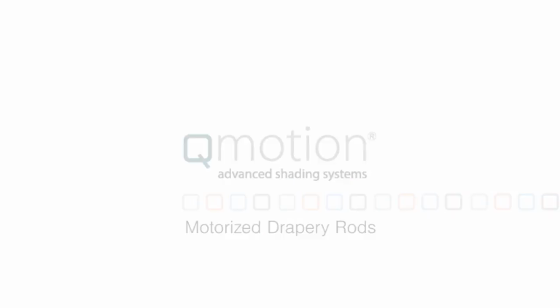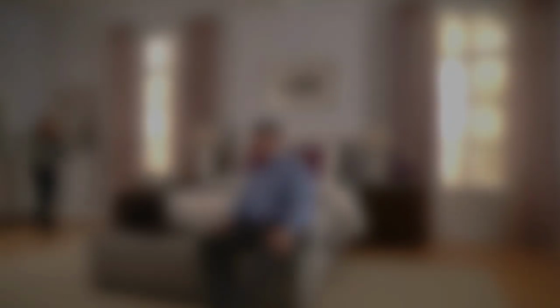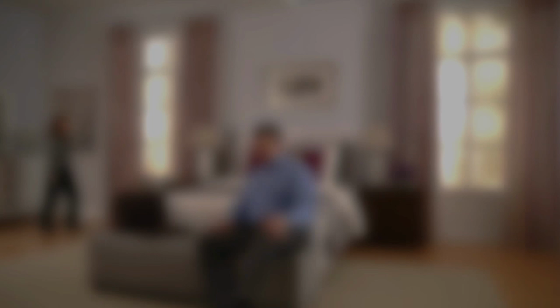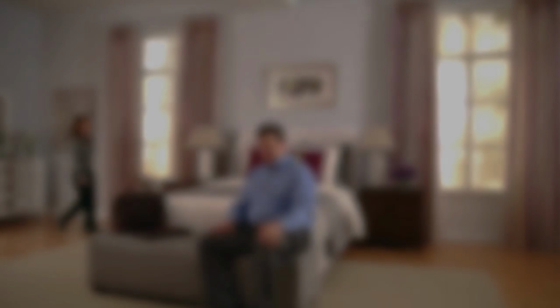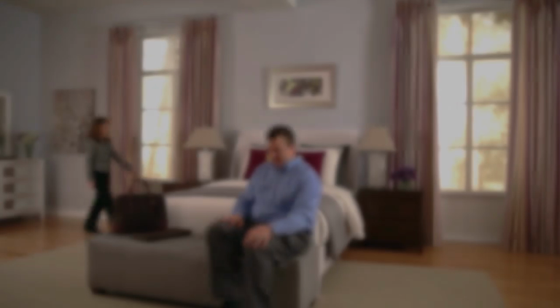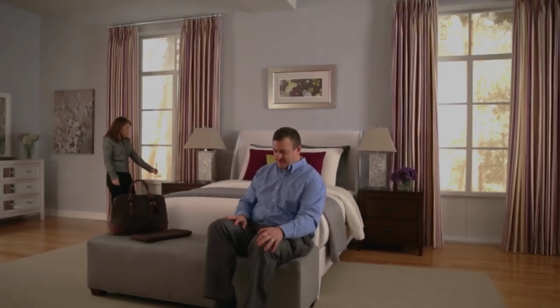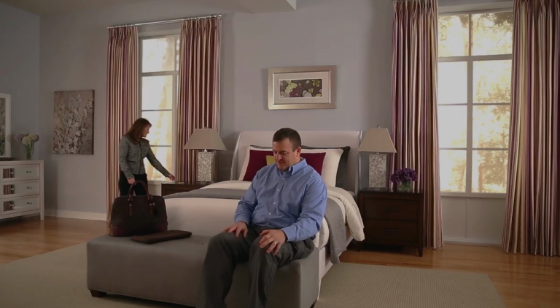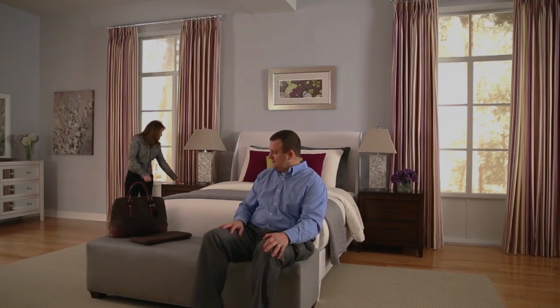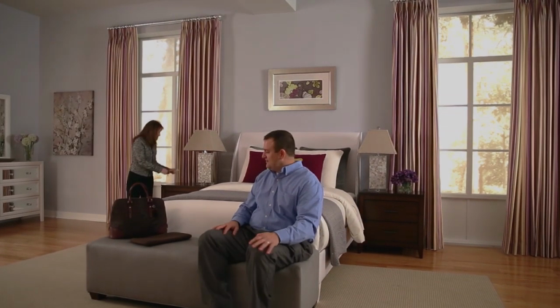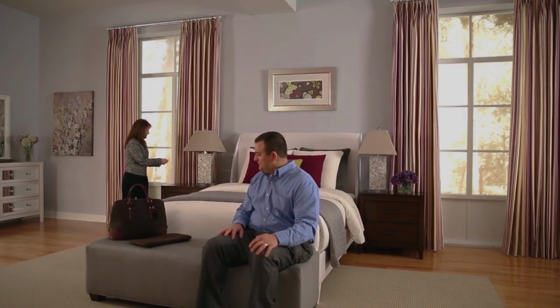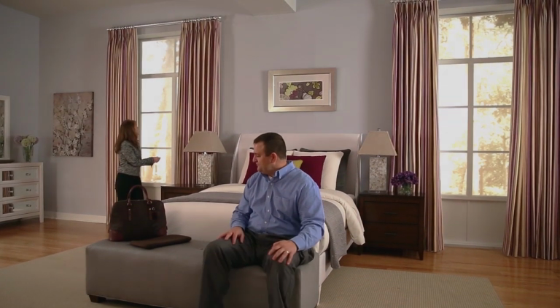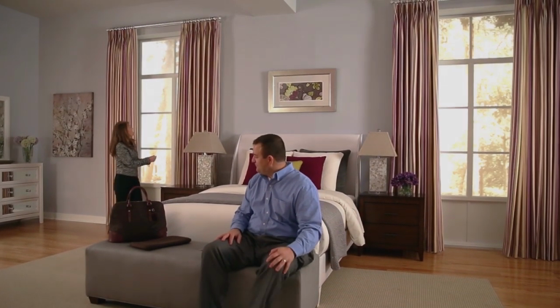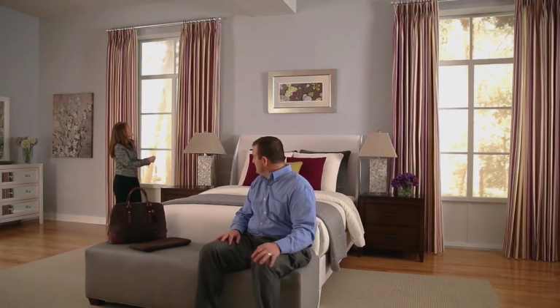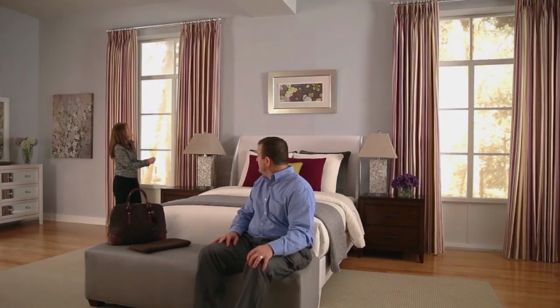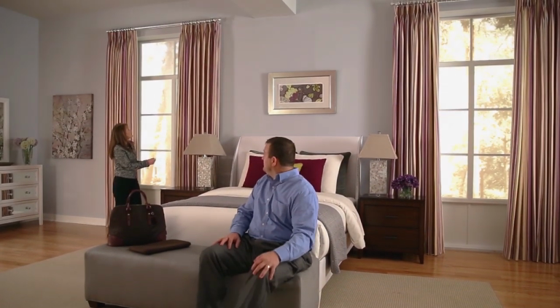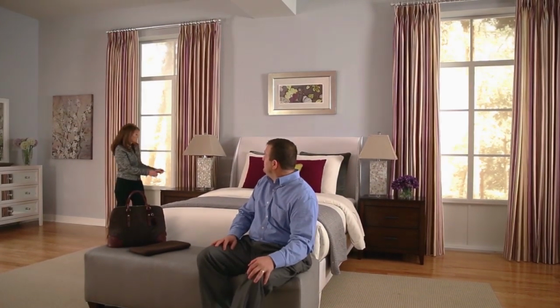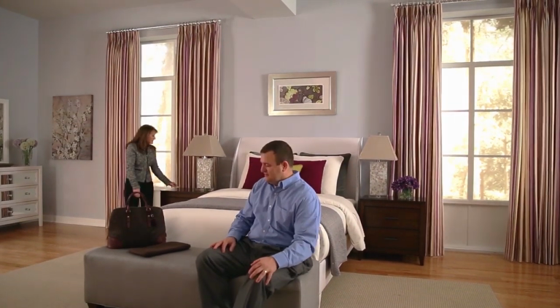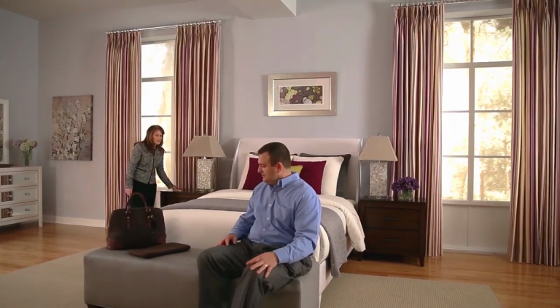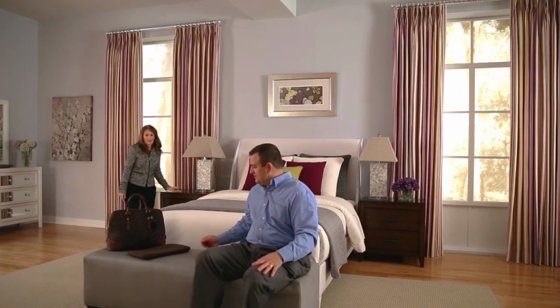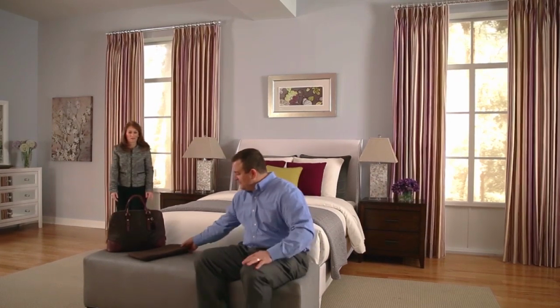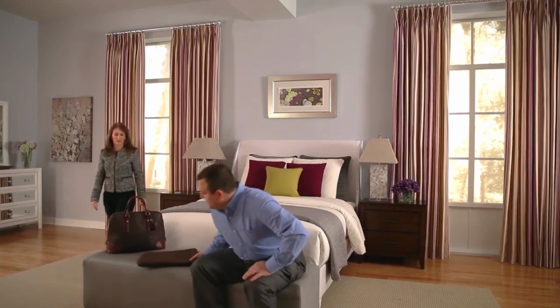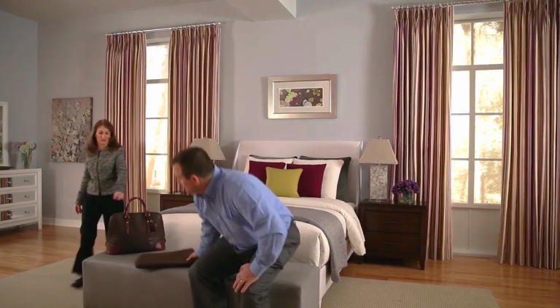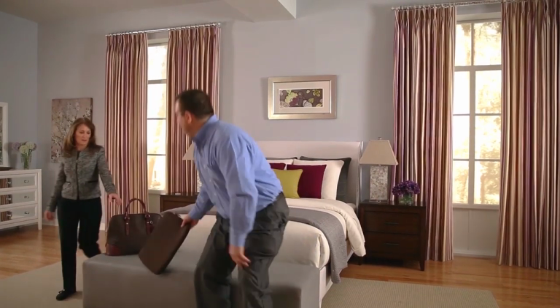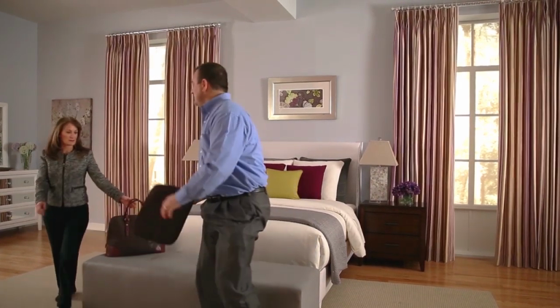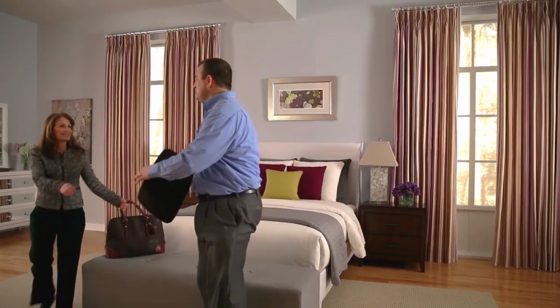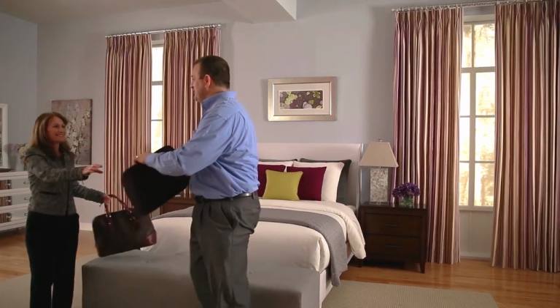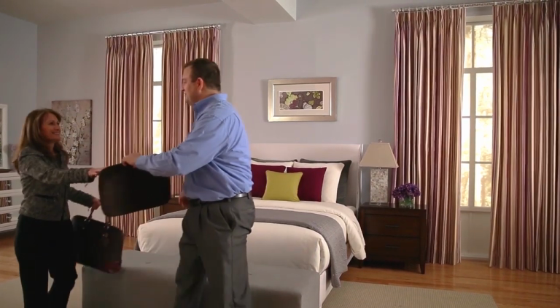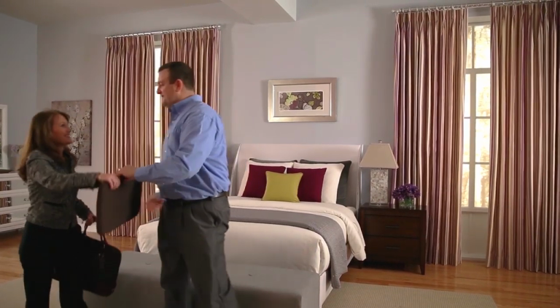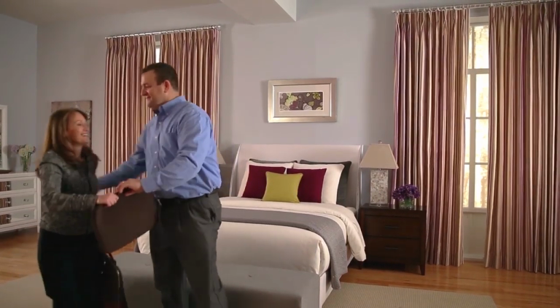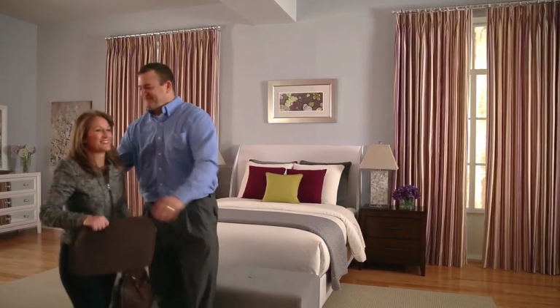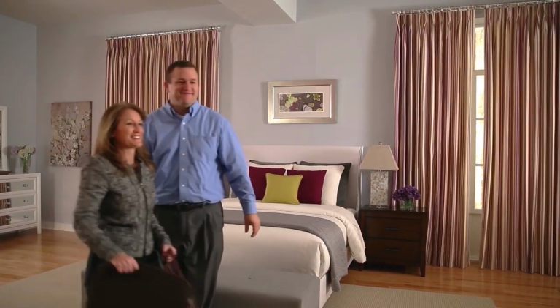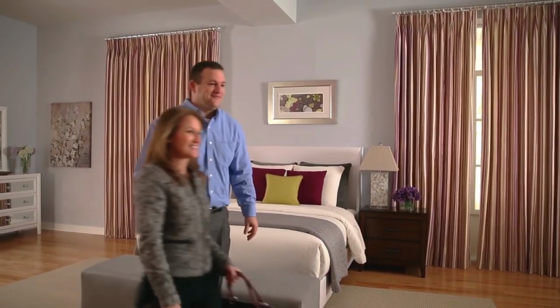The latest in automated window fashions has arrived. Introducing the first and only motorized drapery rod by Q-Motion Advanced Shading Systems.